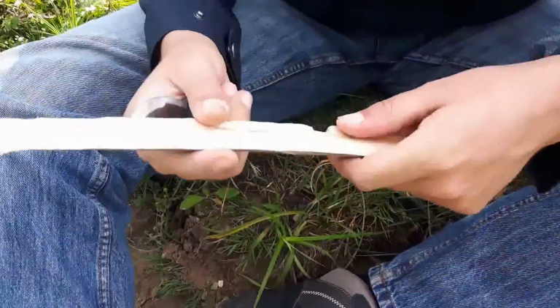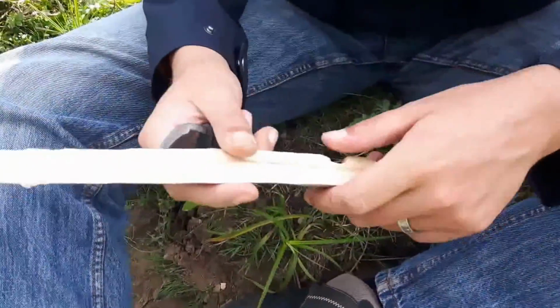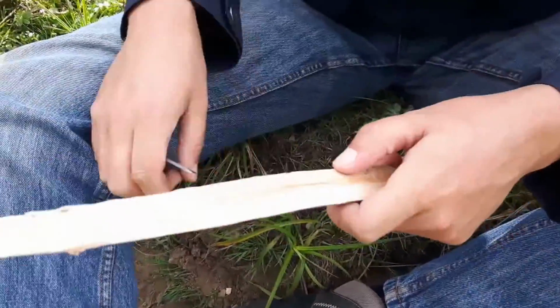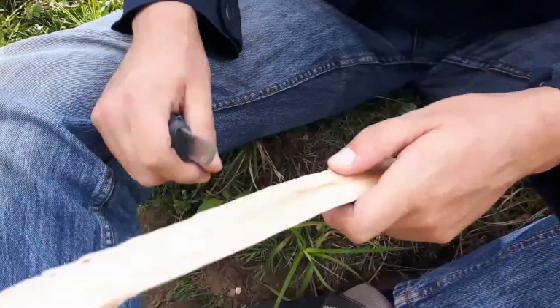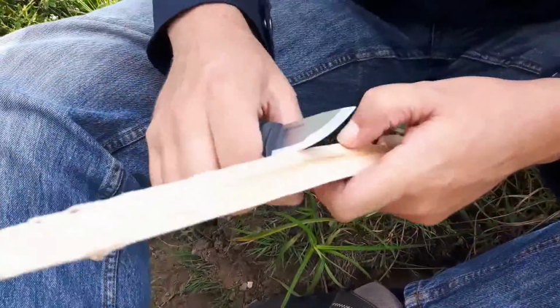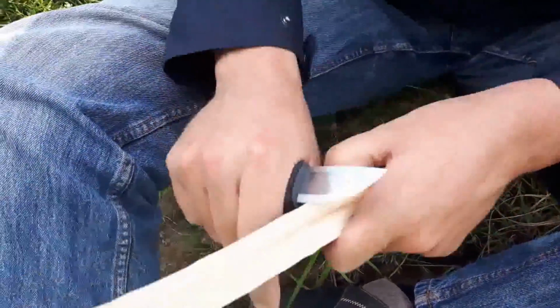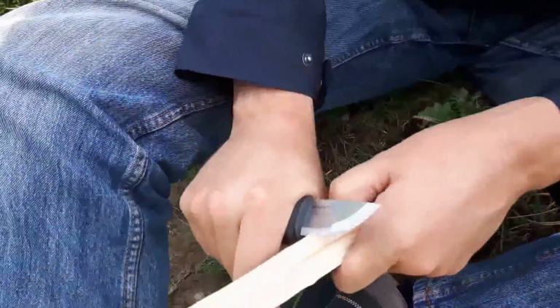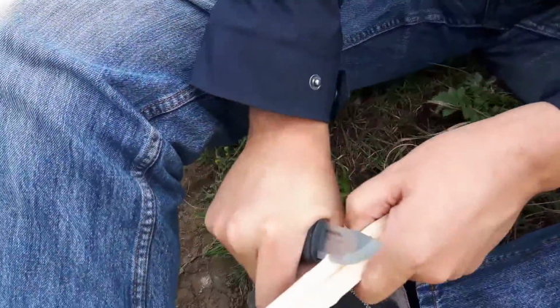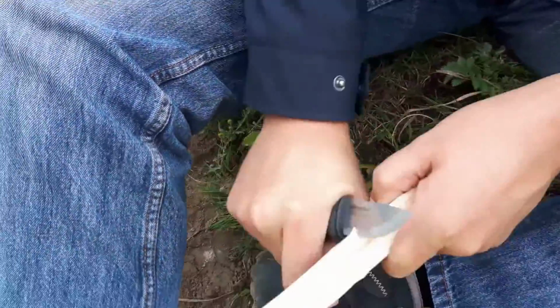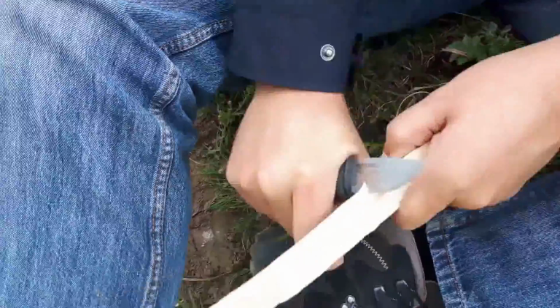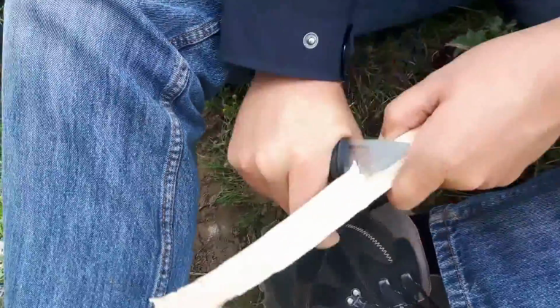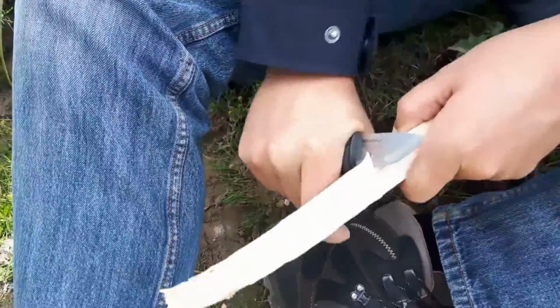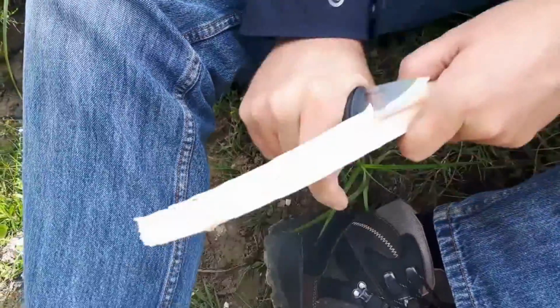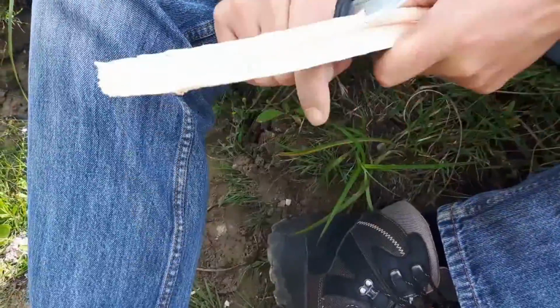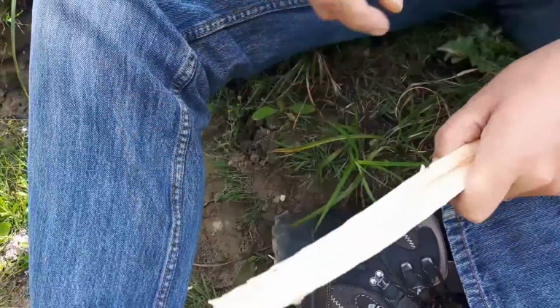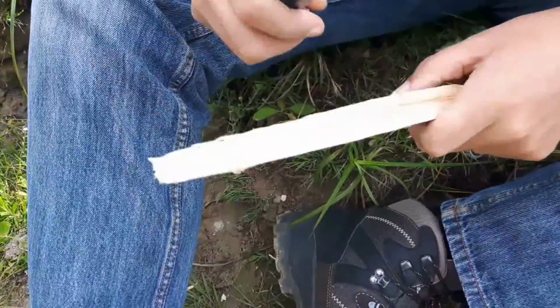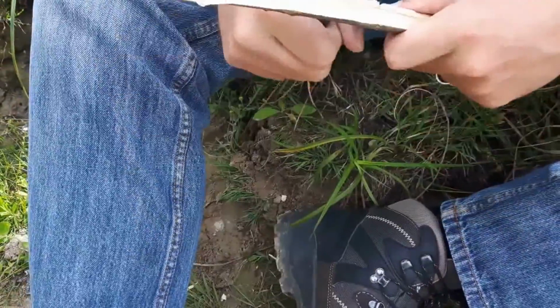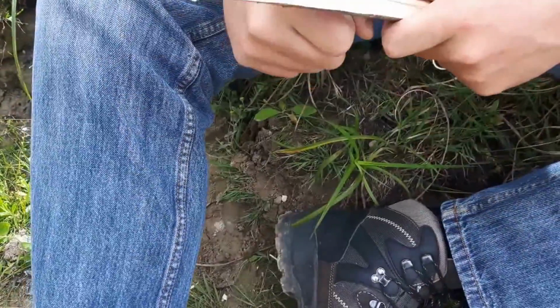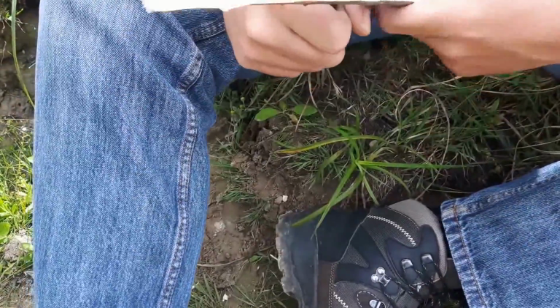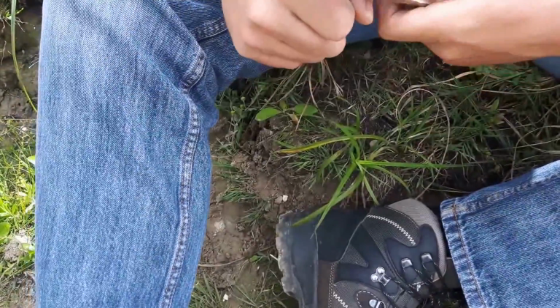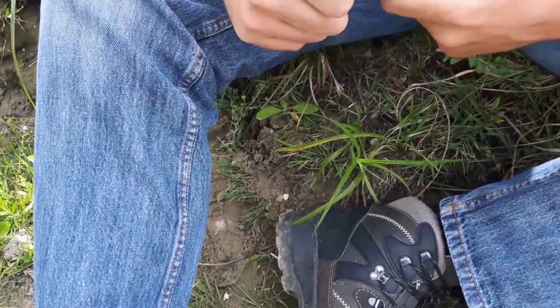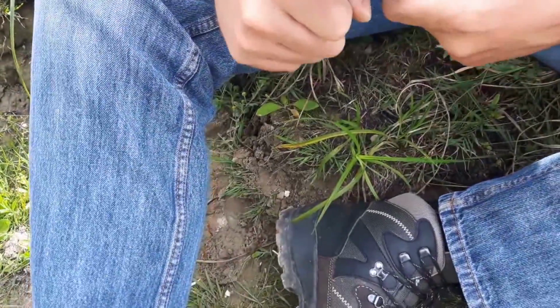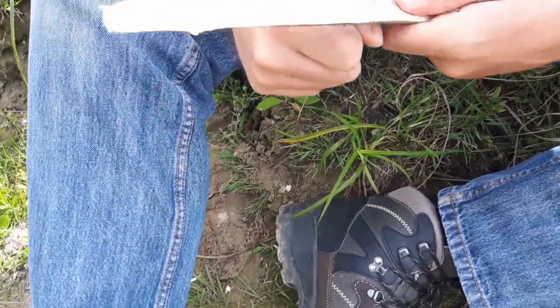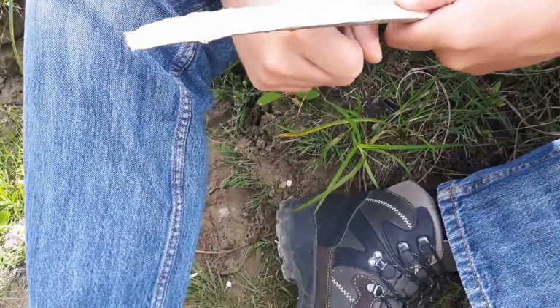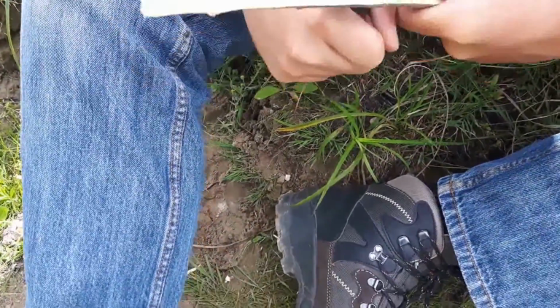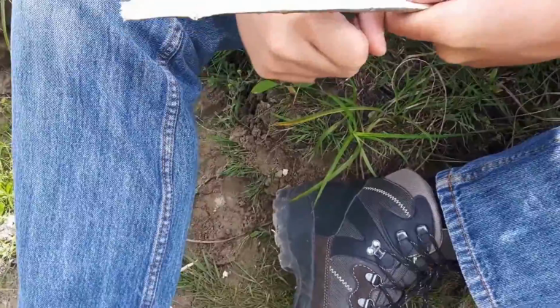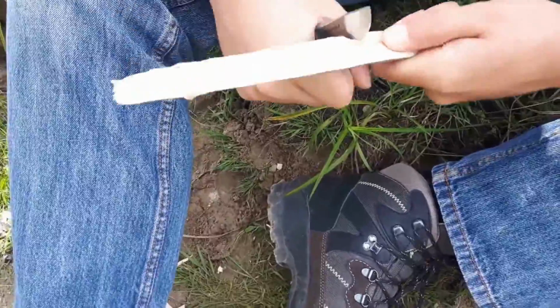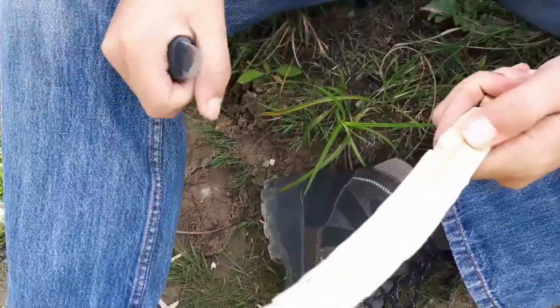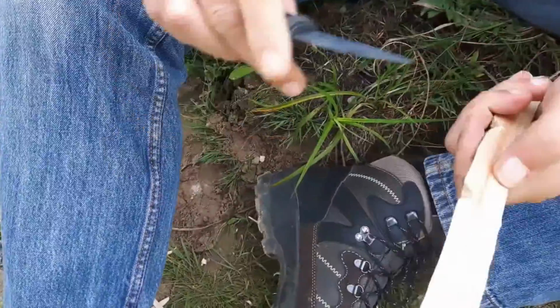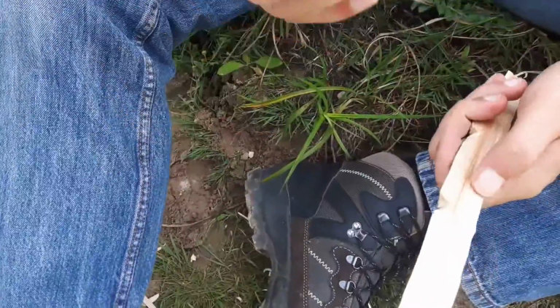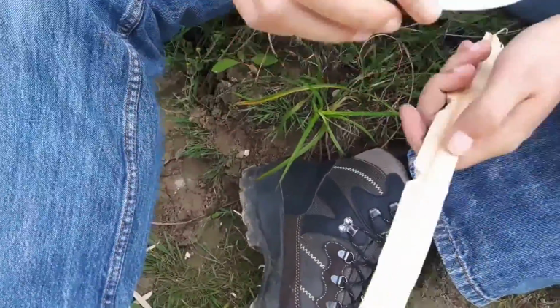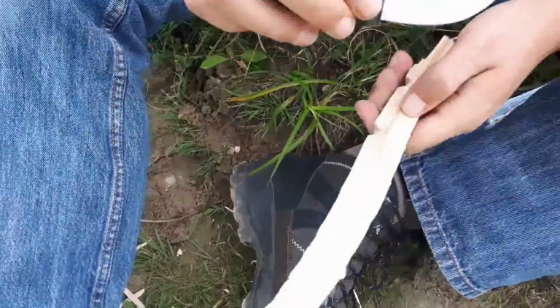Easy notch. Nice to see it cut into the wood like that — awesome.